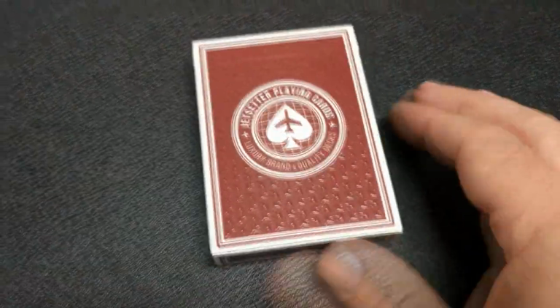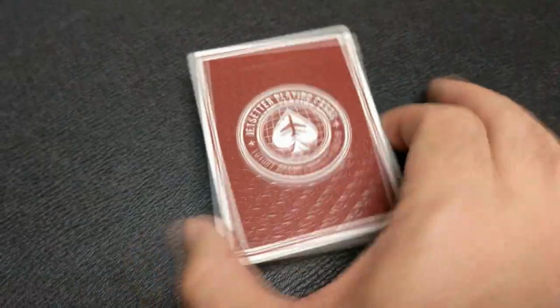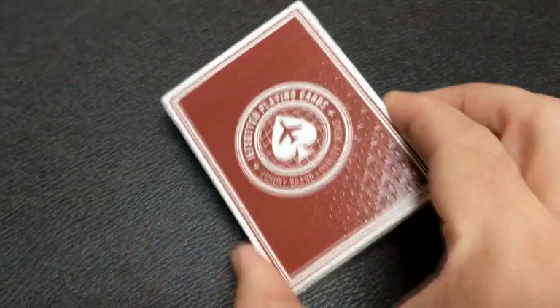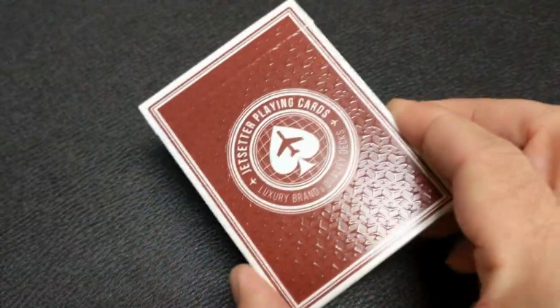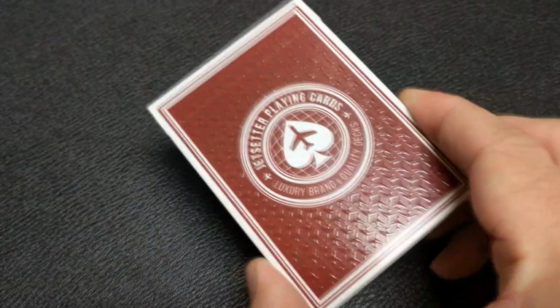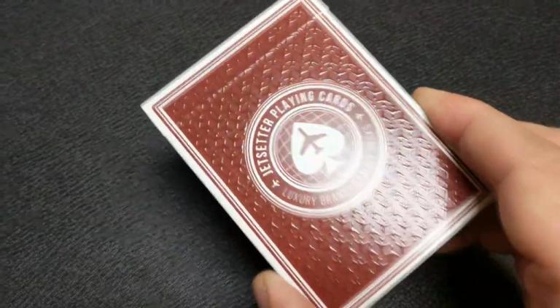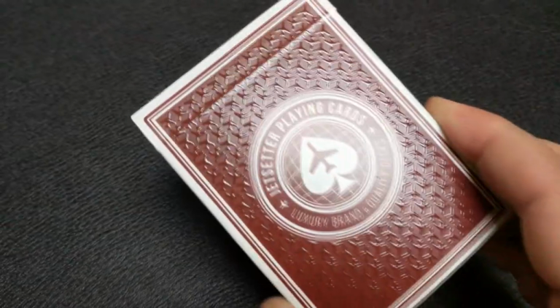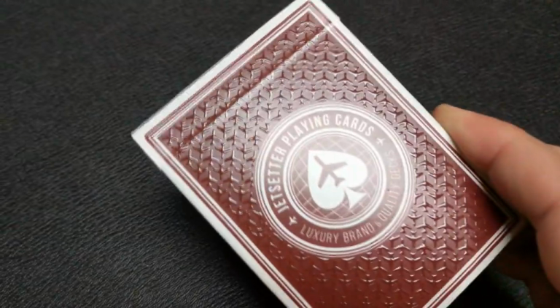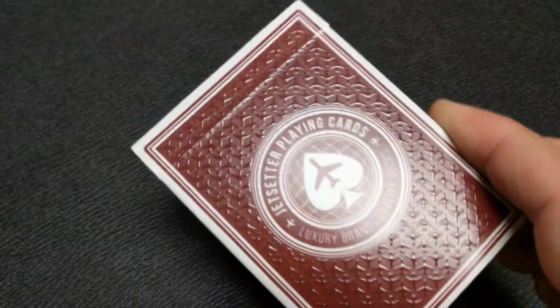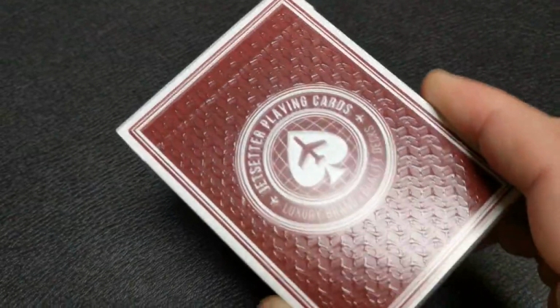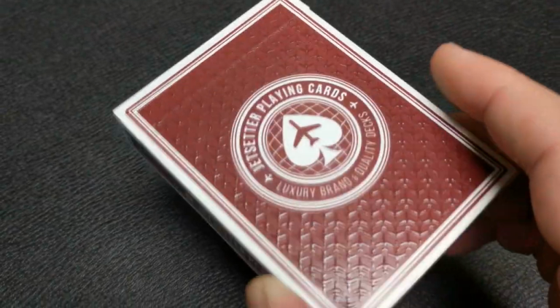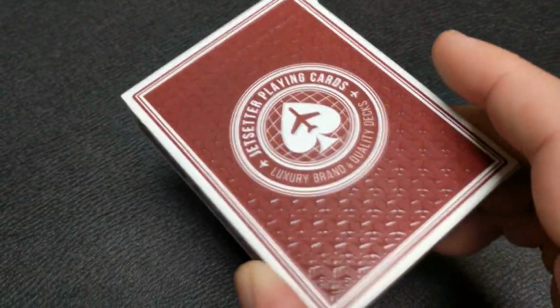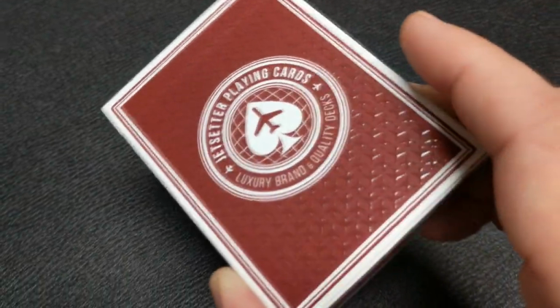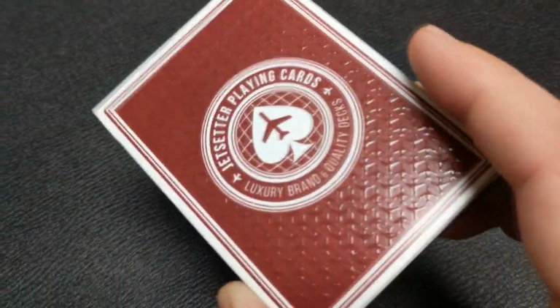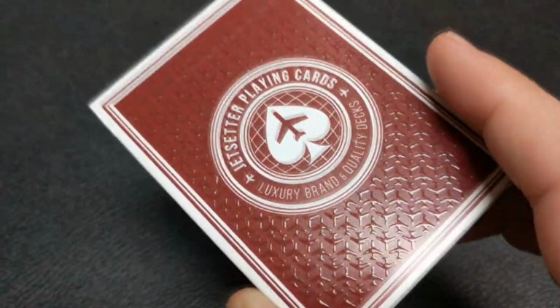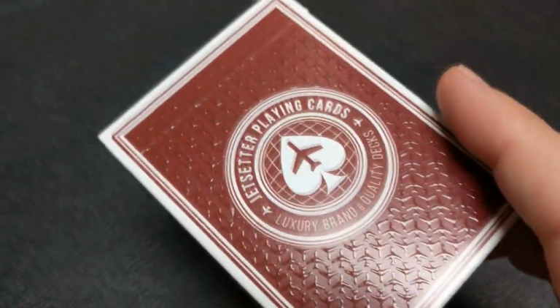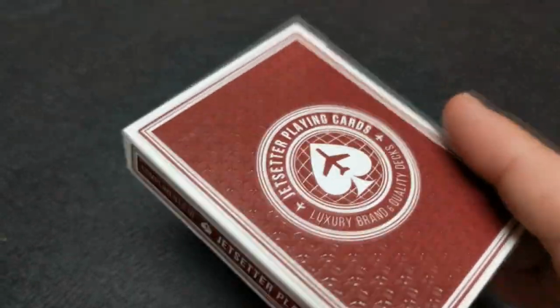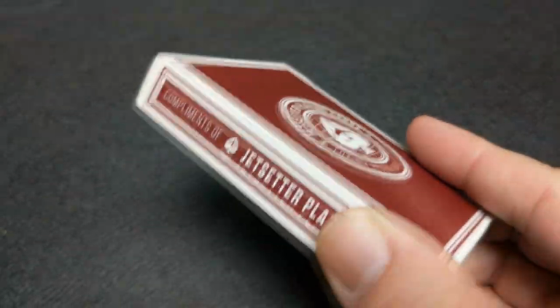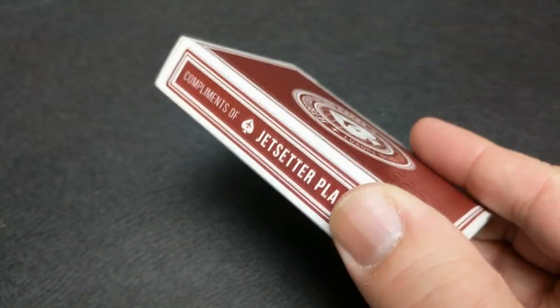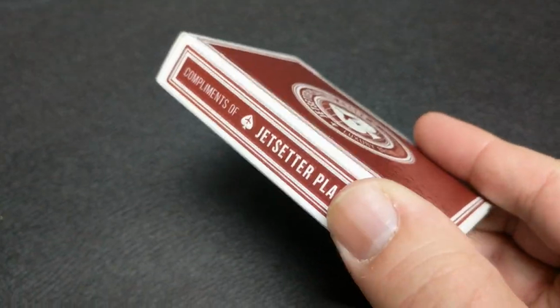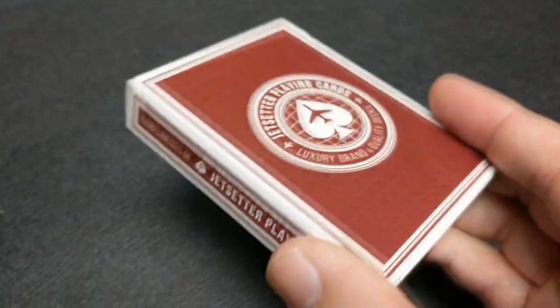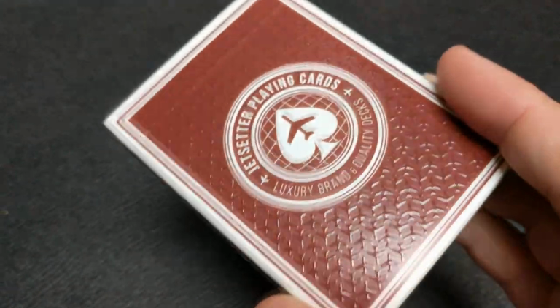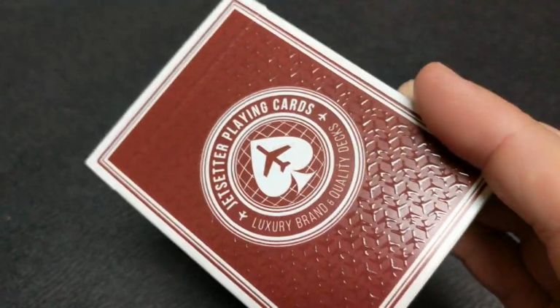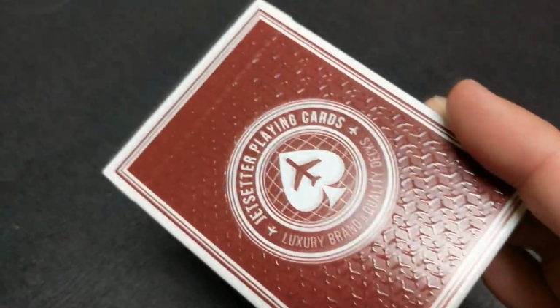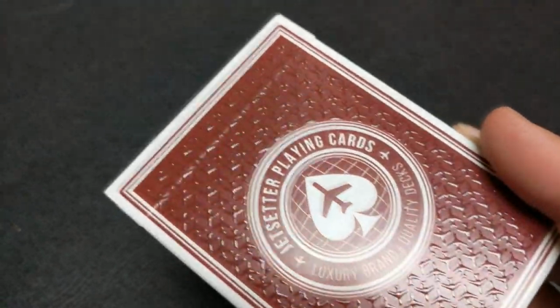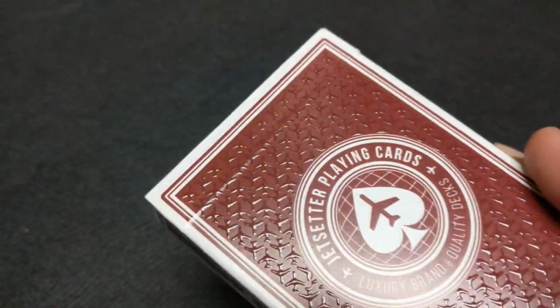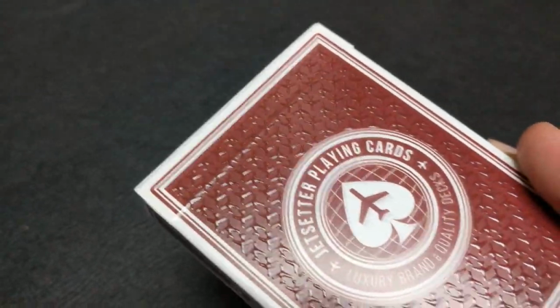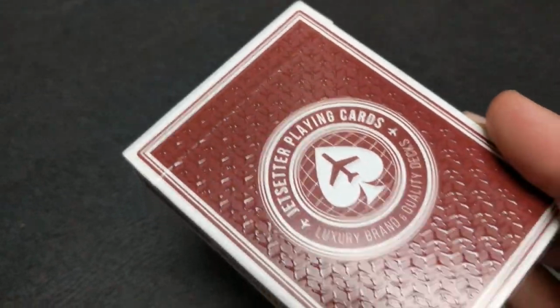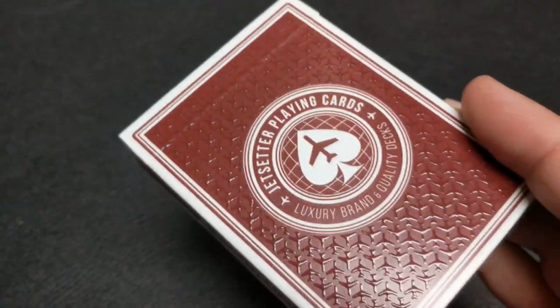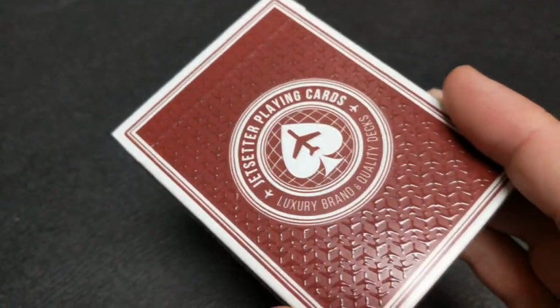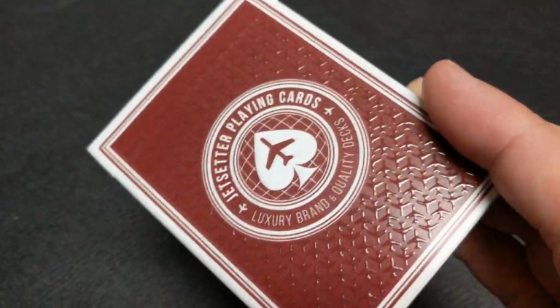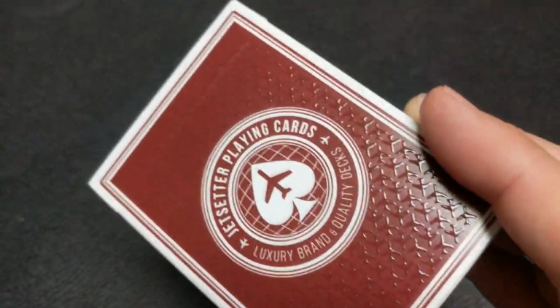So if you were part of the project last time and you saw the Altitude Blue cards, it was very popular. It continued to gain popularity even through the Kickstarter and even until today.